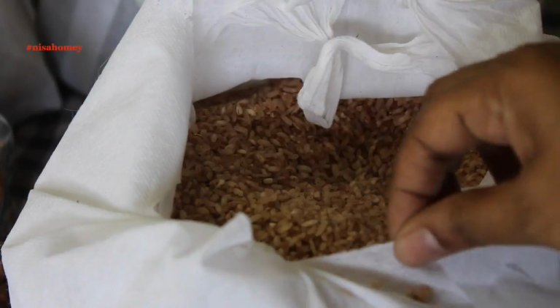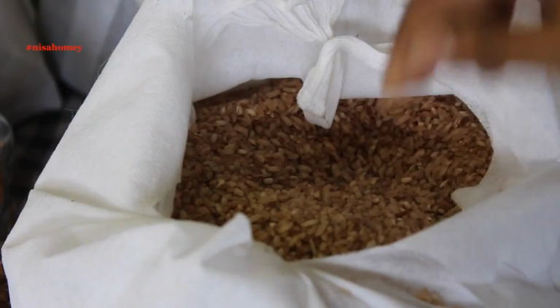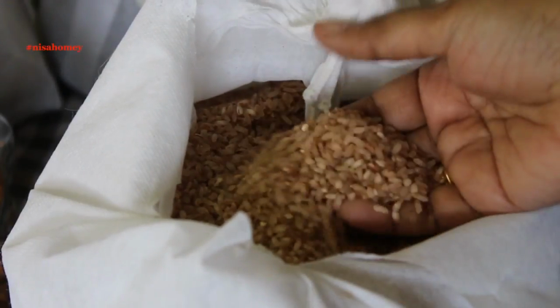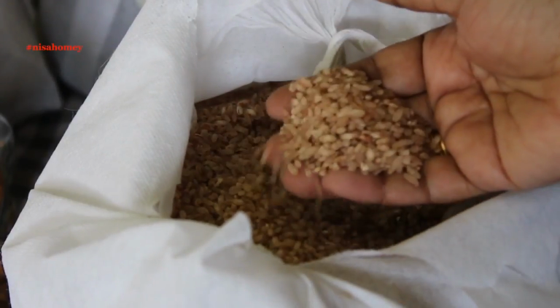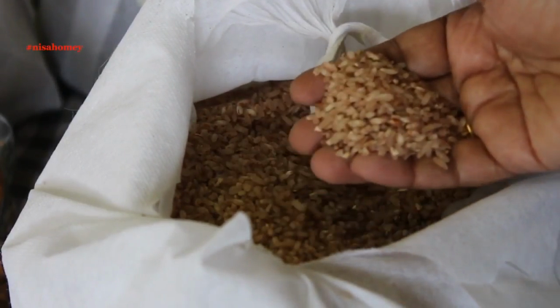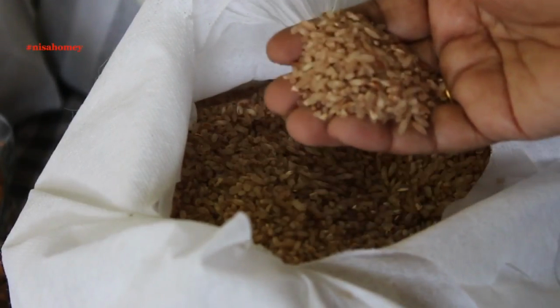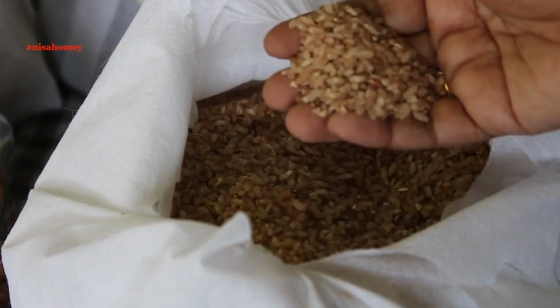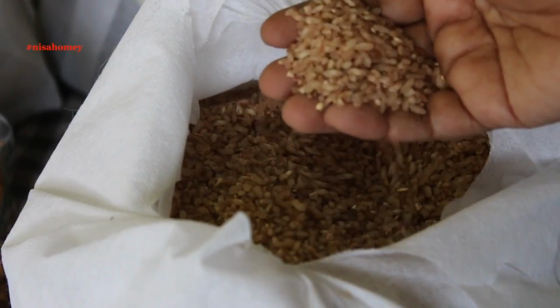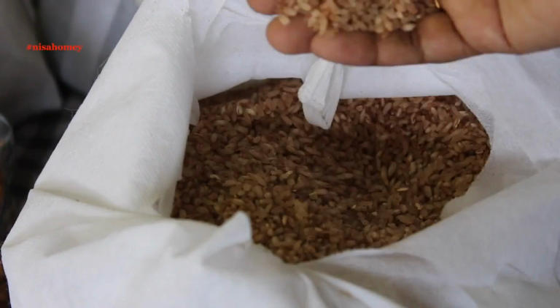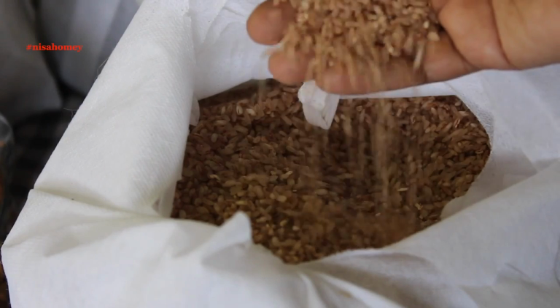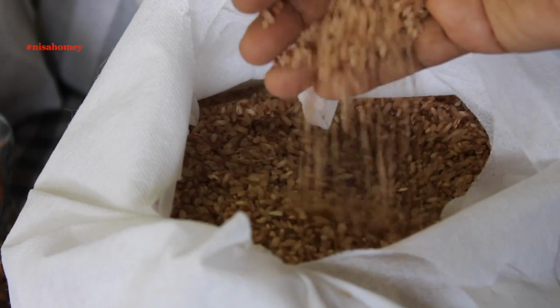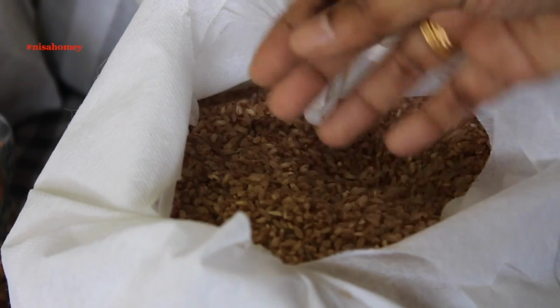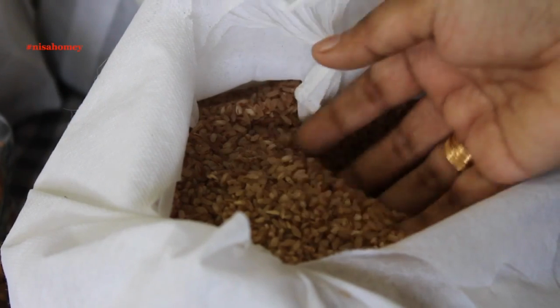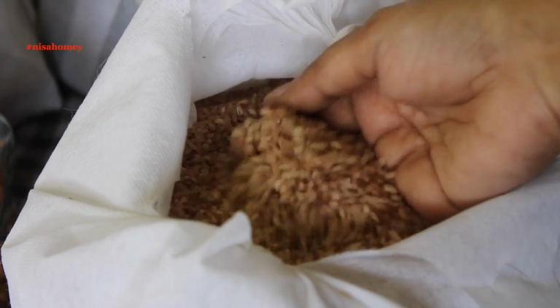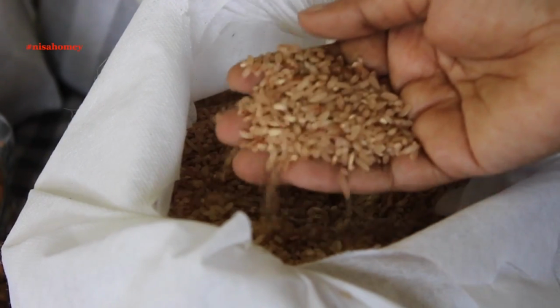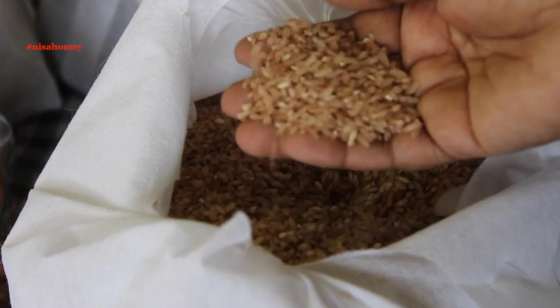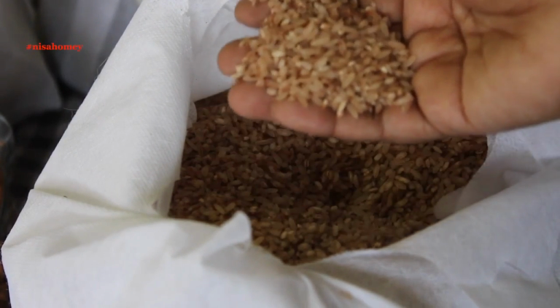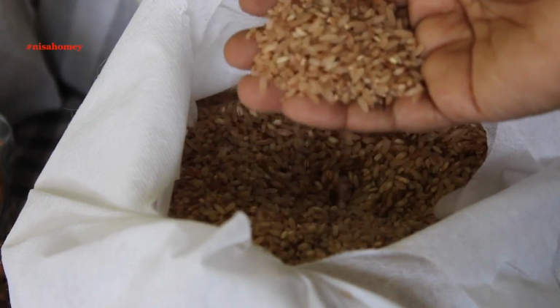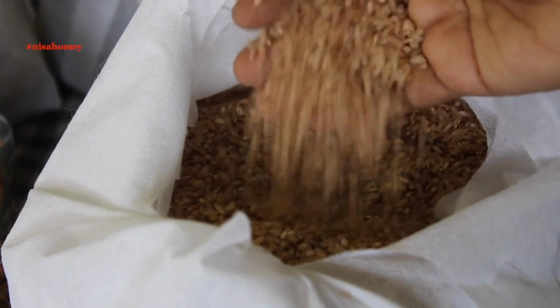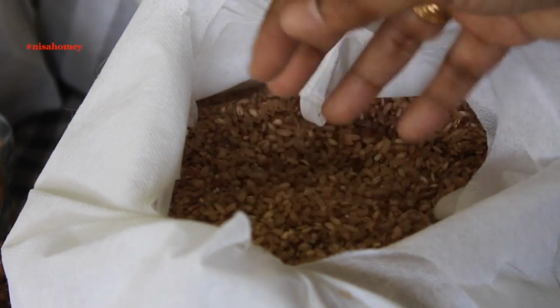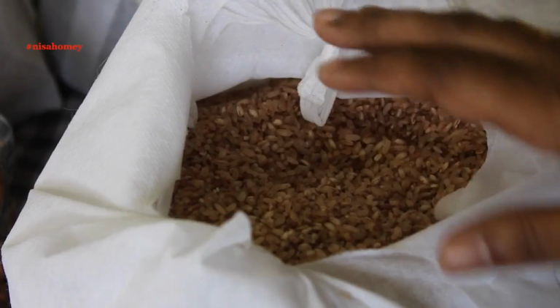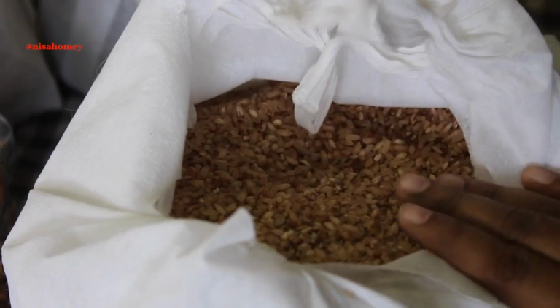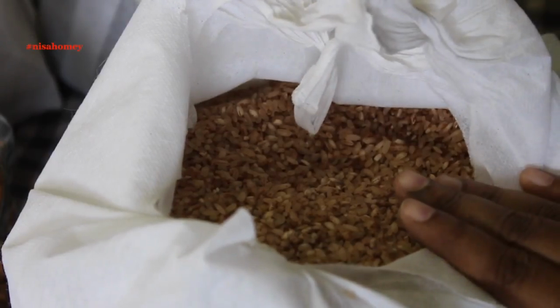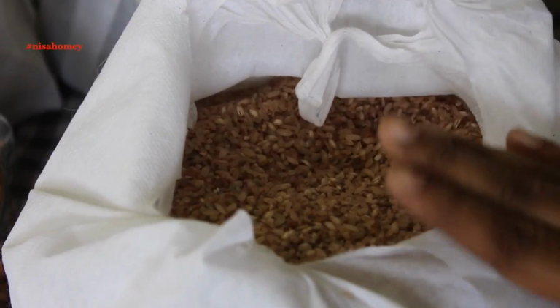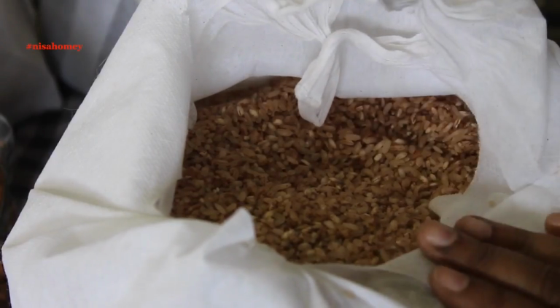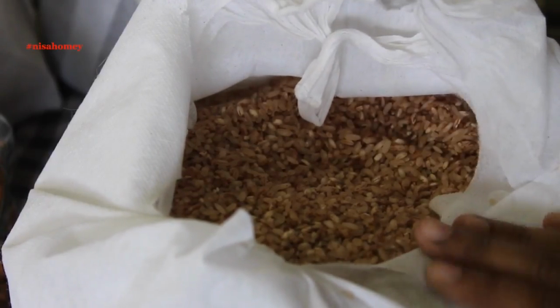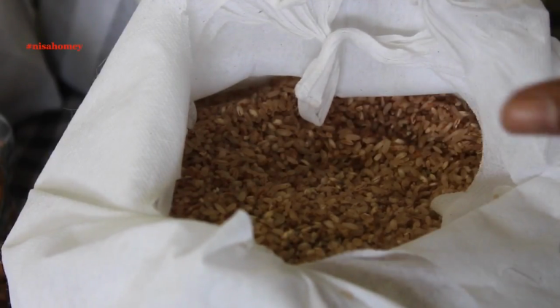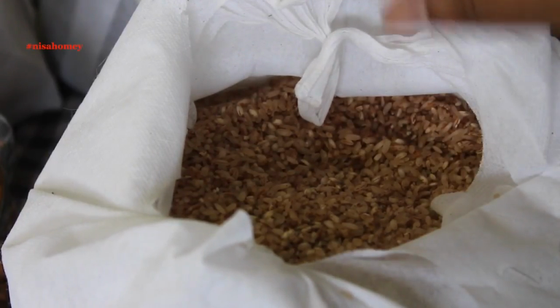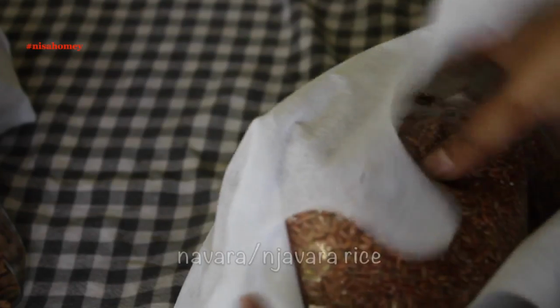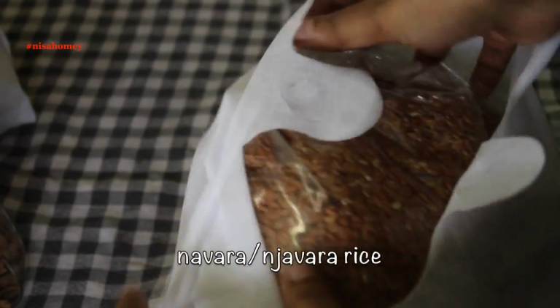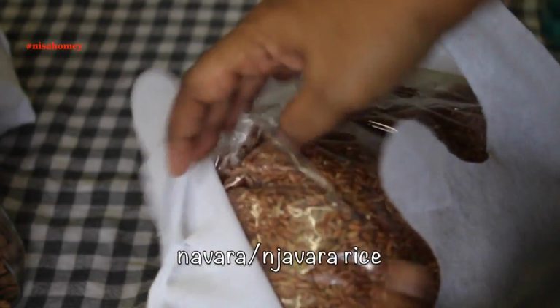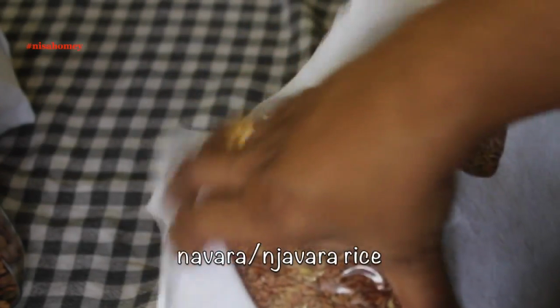The only issue with this organic single polished rice is I have to store it carefully. Insects do get in since it is organic, so I have to put it in a glass or steel container and cover it tightly. This is Navara rice.